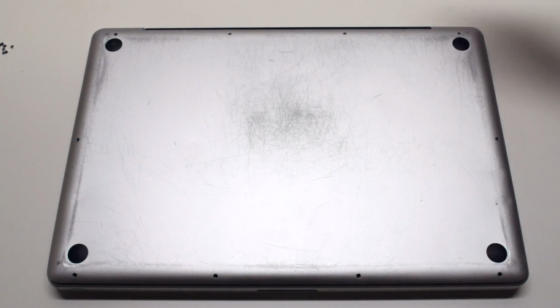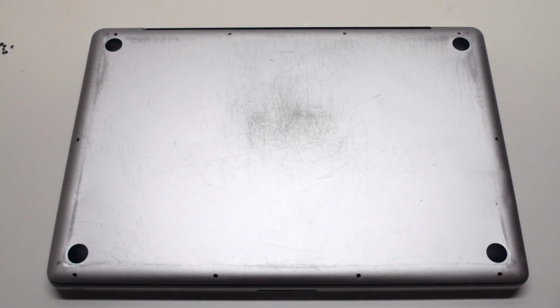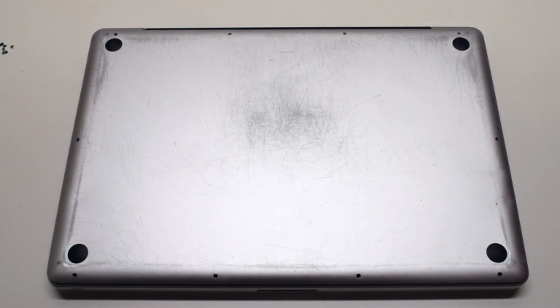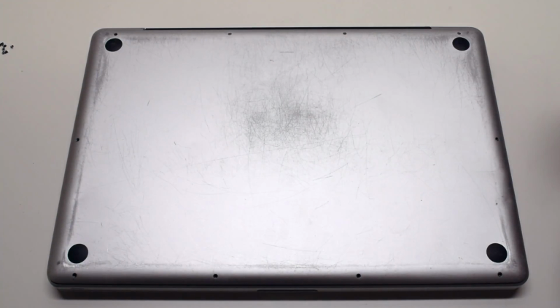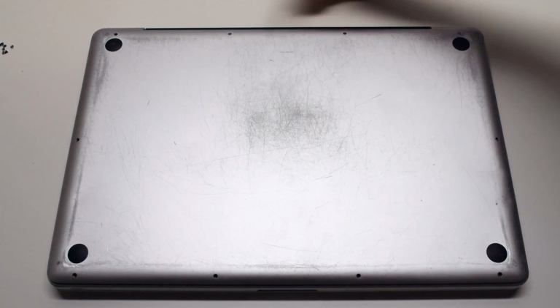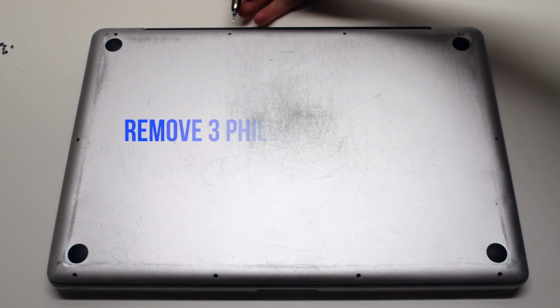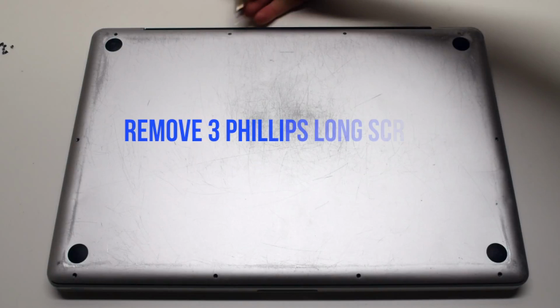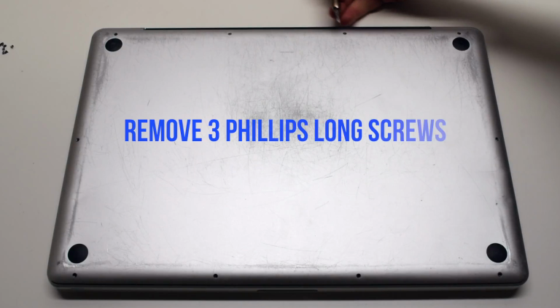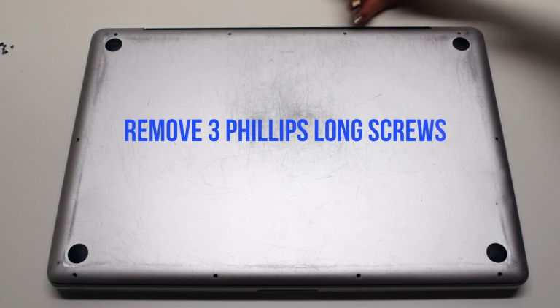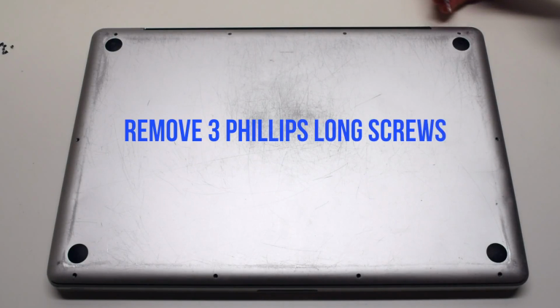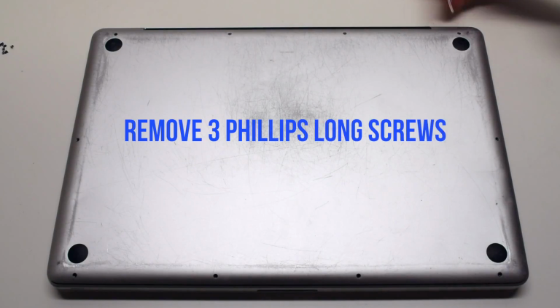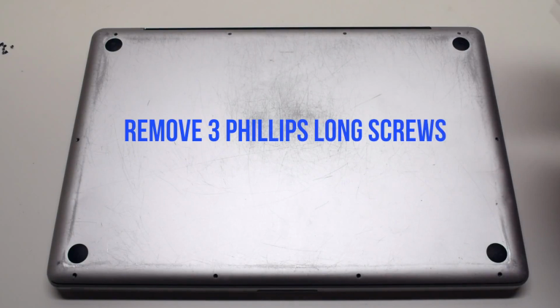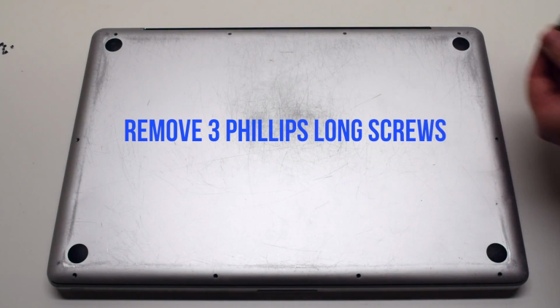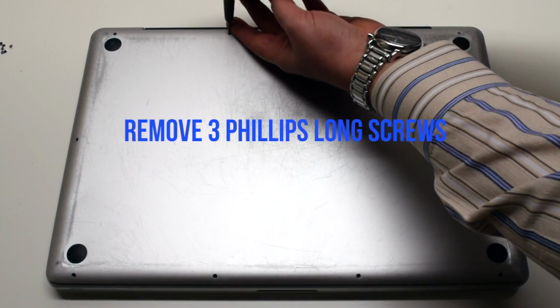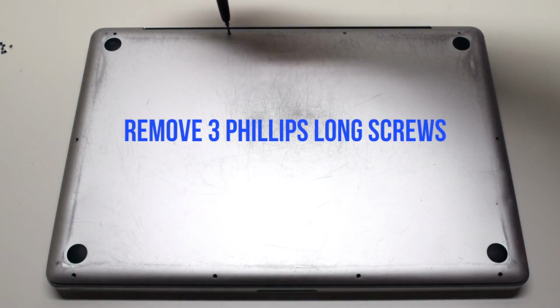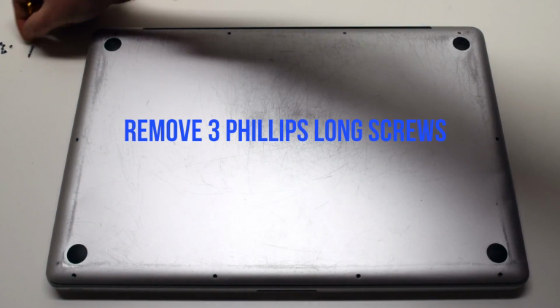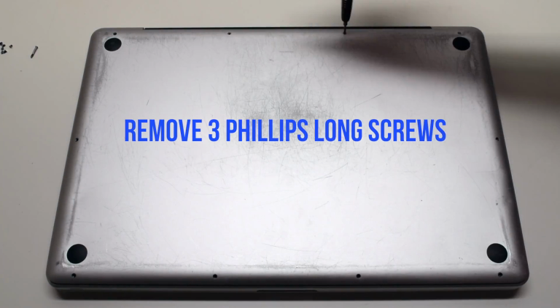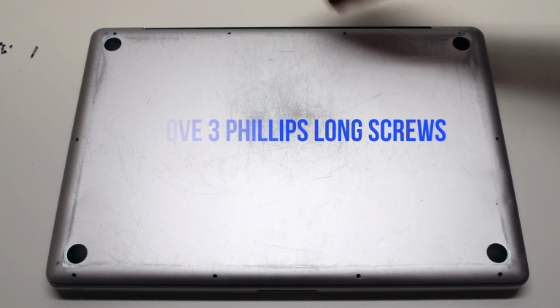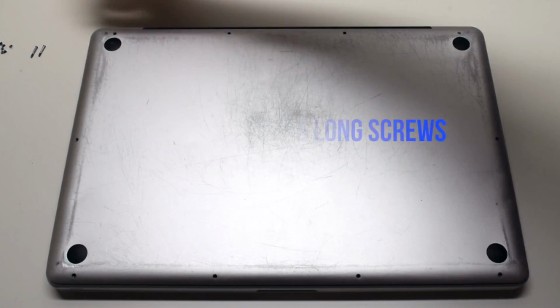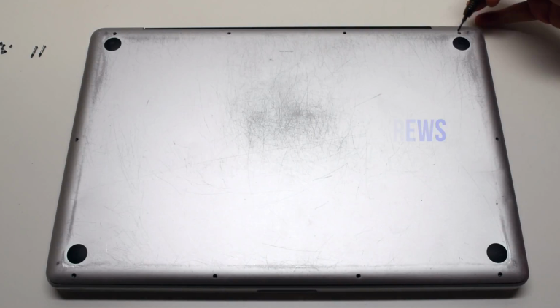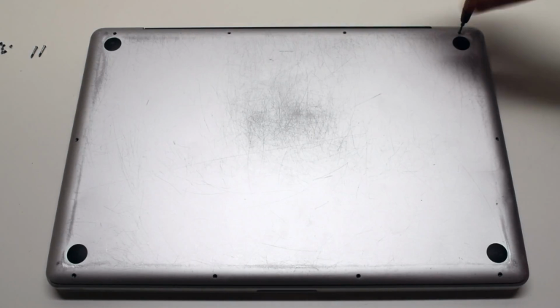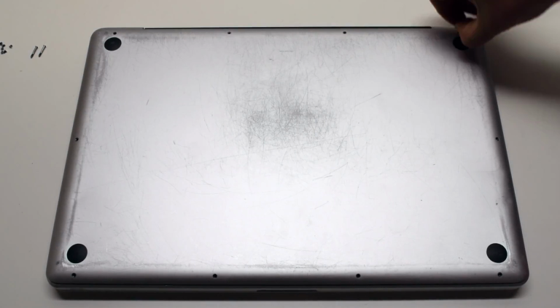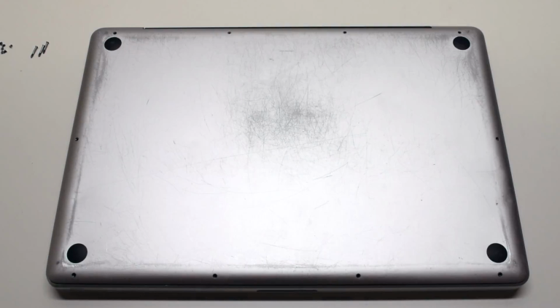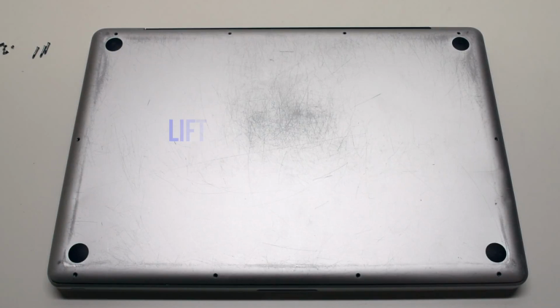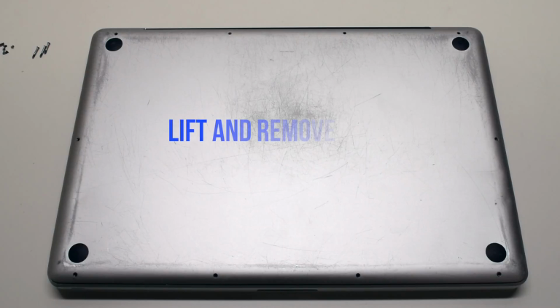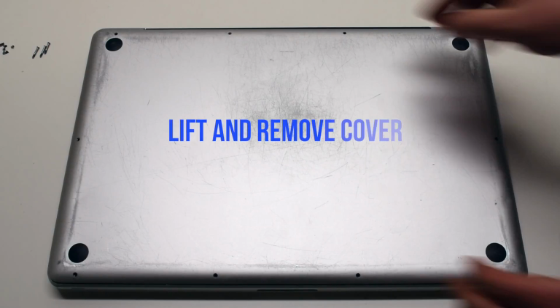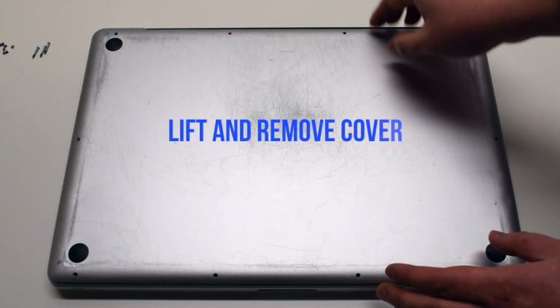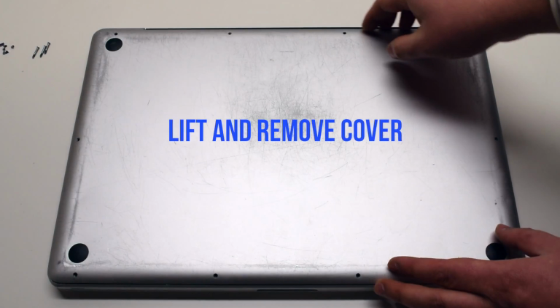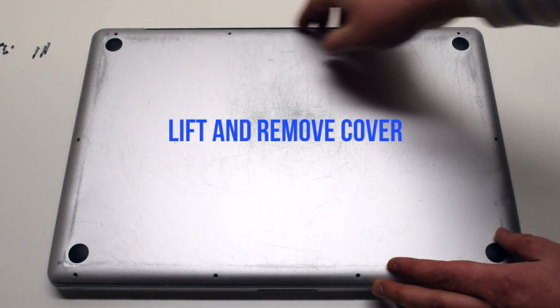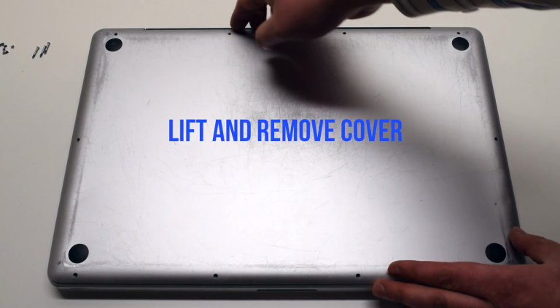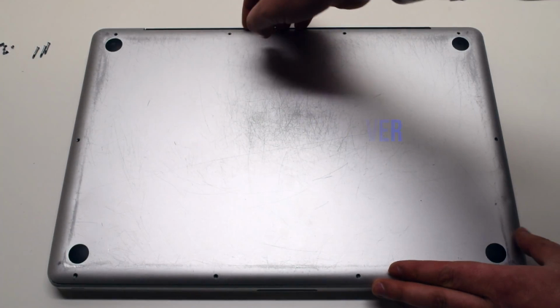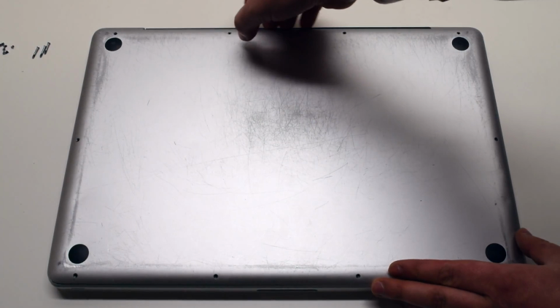Now remove the three long Phillips head screws. By removing these ten screws, the panel should come free. Lift and remove the cover.